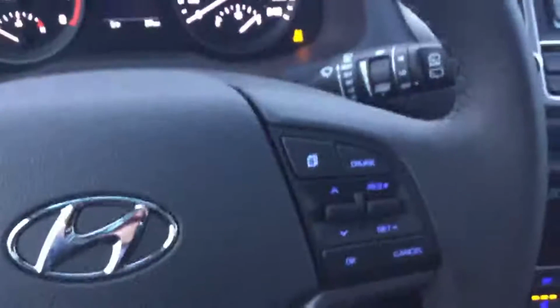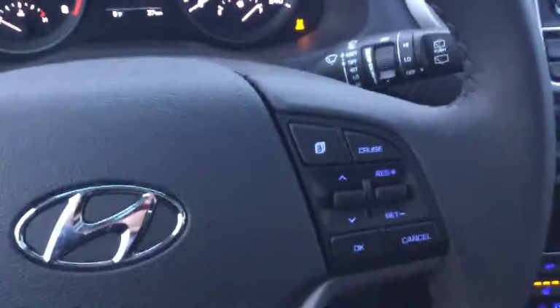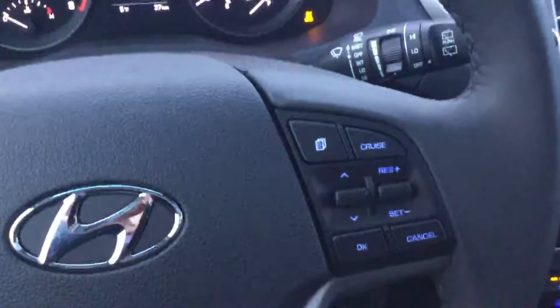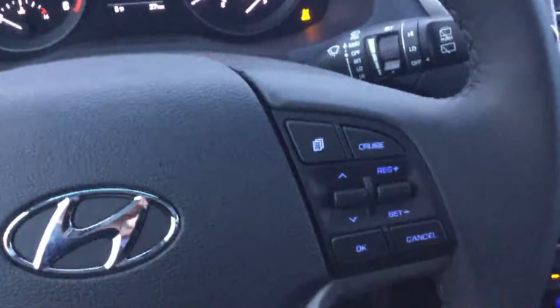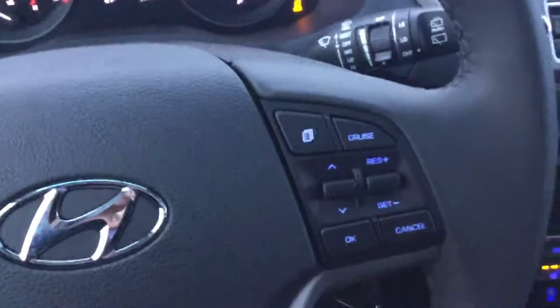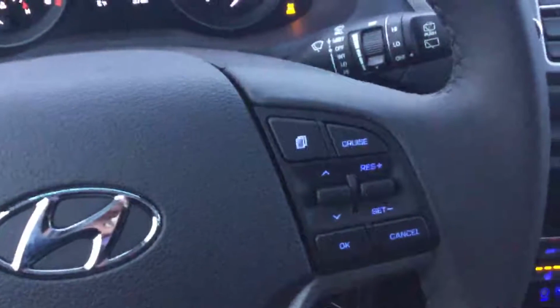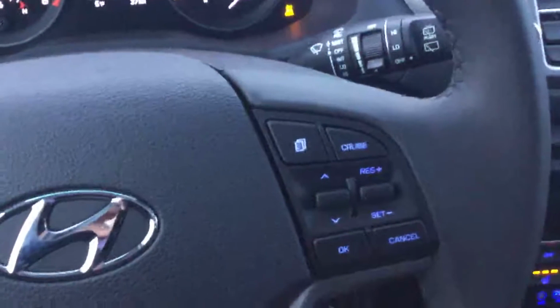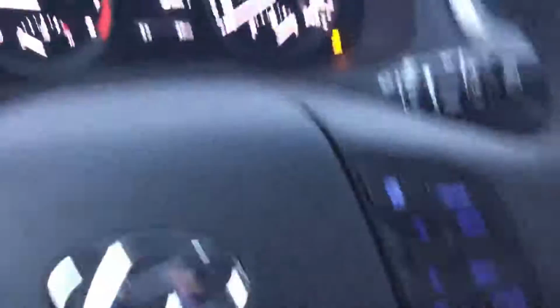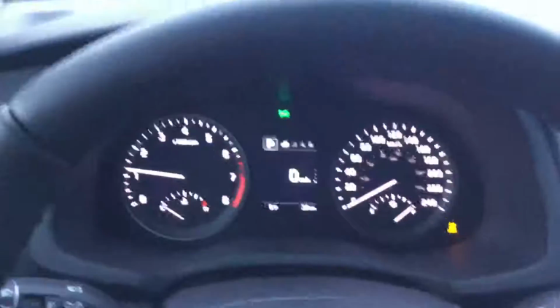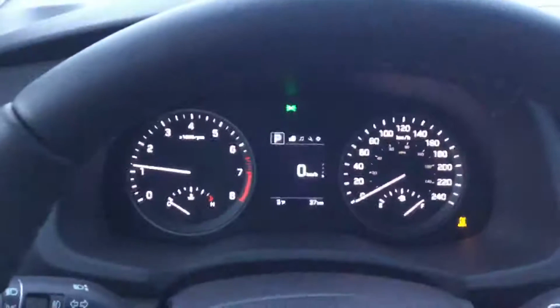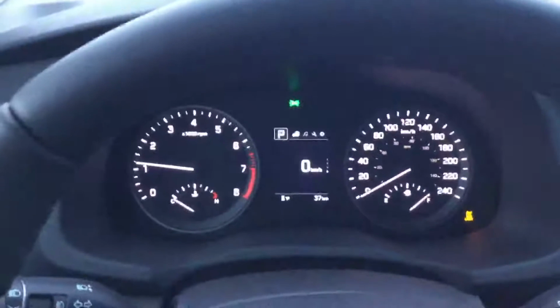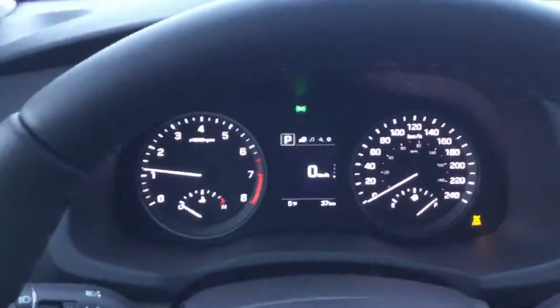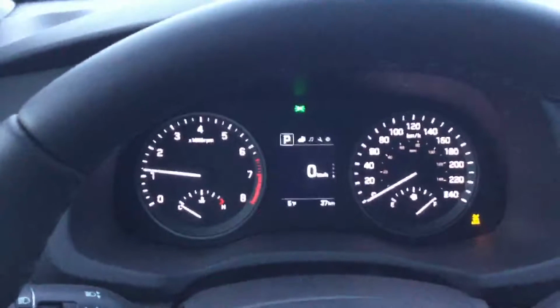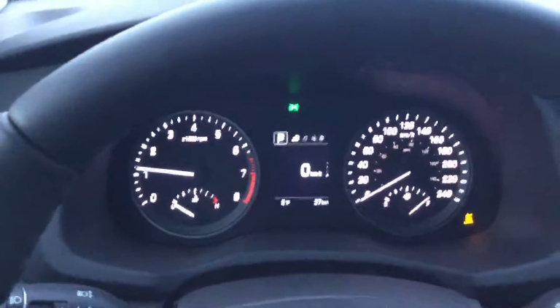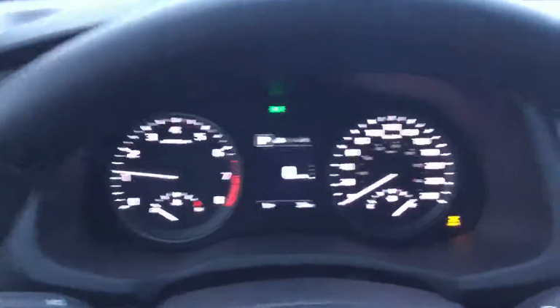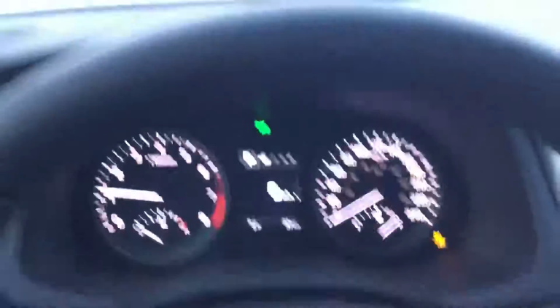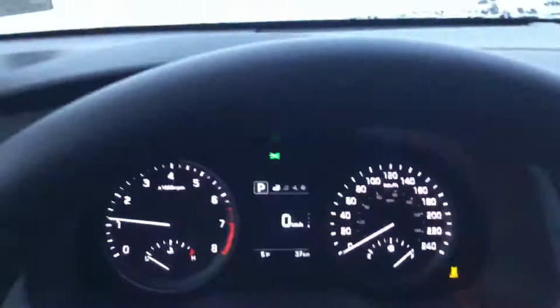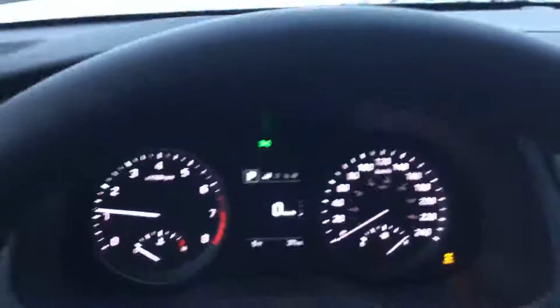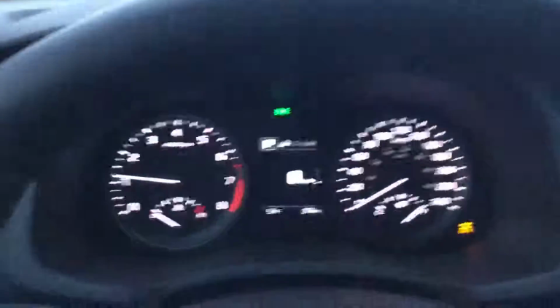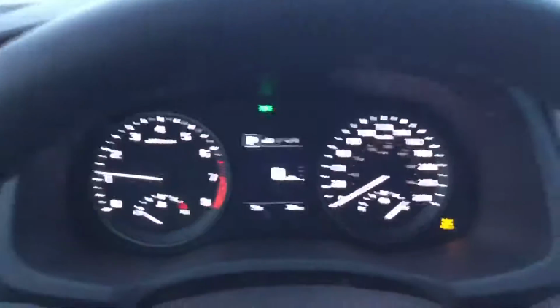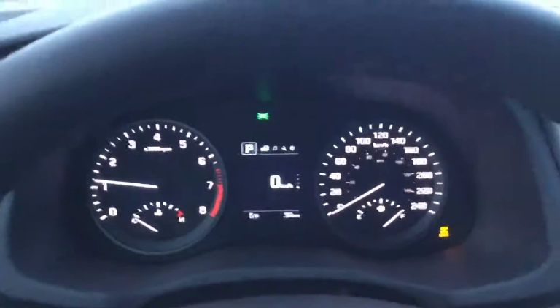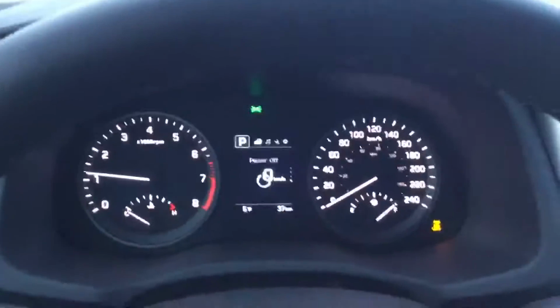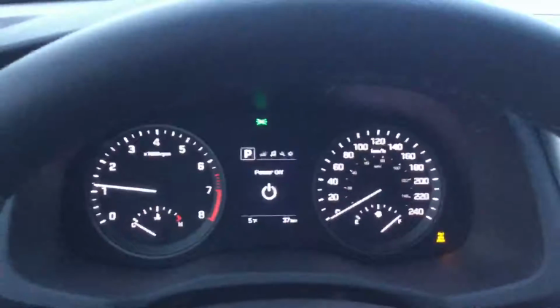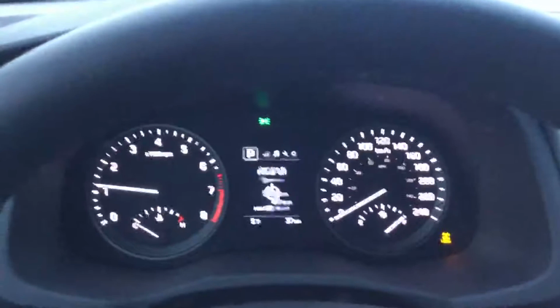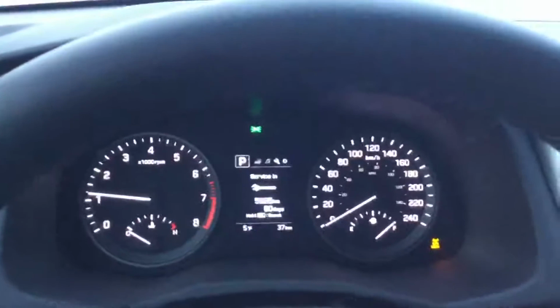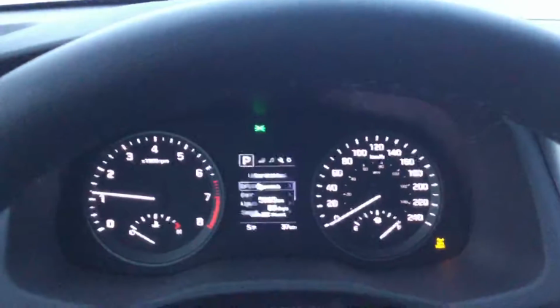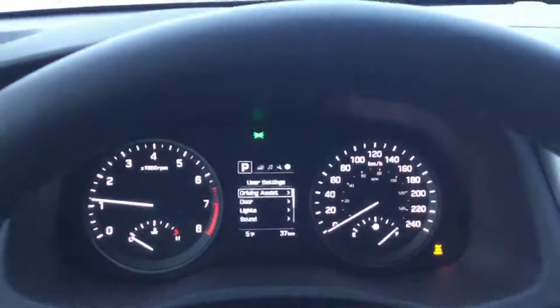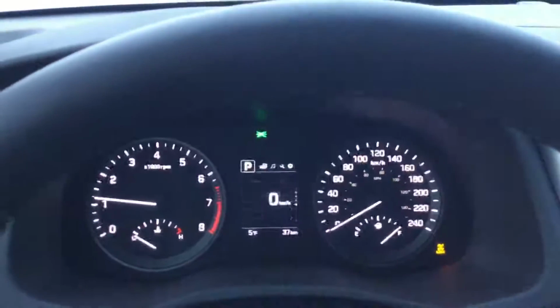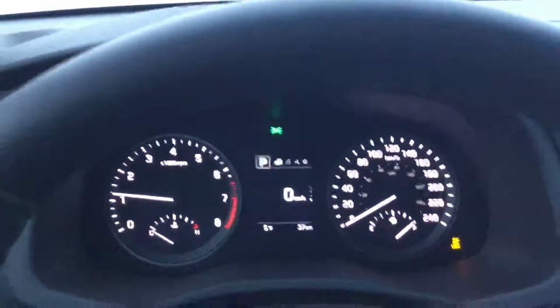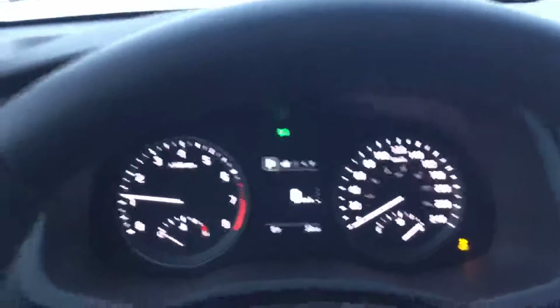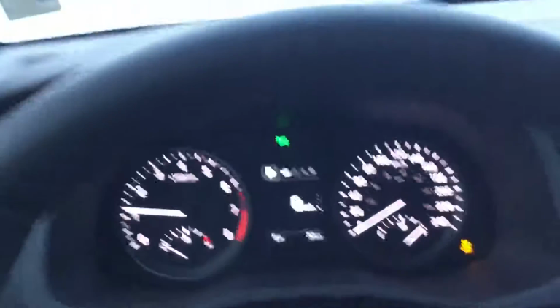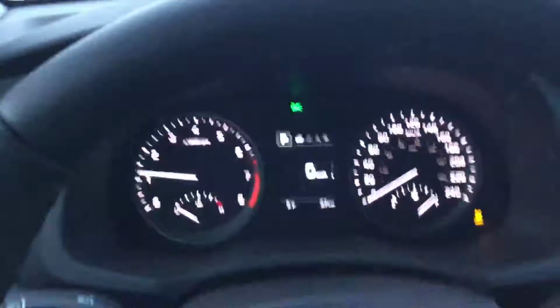Over here you'll have your cruise controls as well as the controls for your beautiful digital display in the centre of your instrument panel. Inside your digital display you'll be able to get through all the important information about your vehicle.